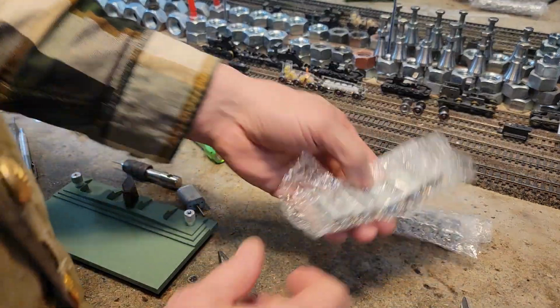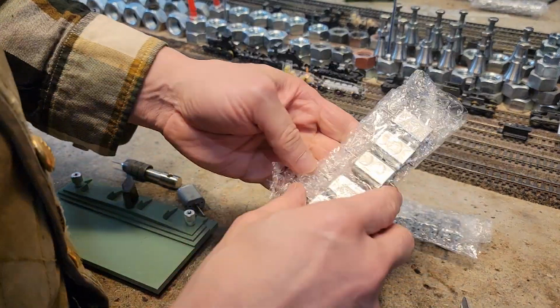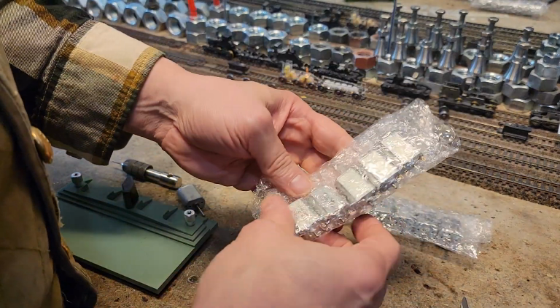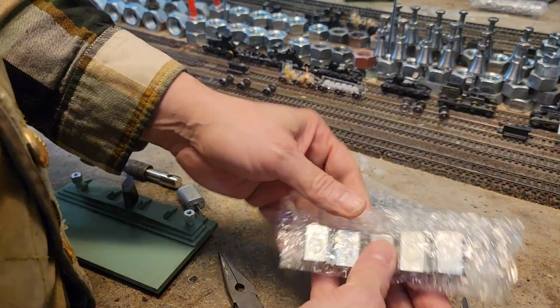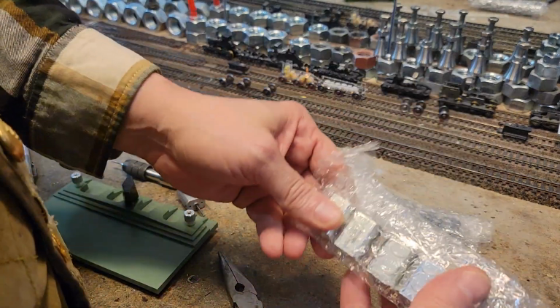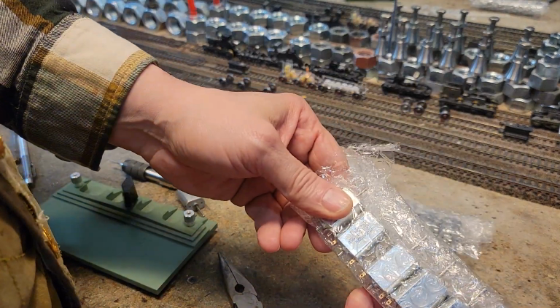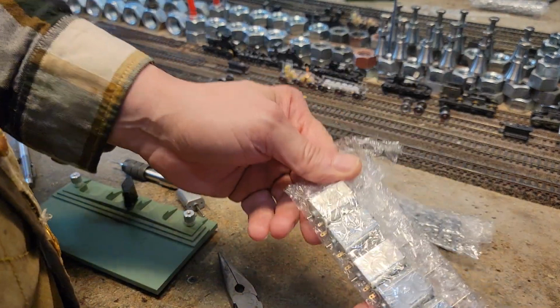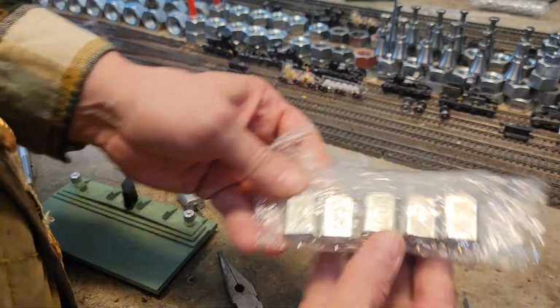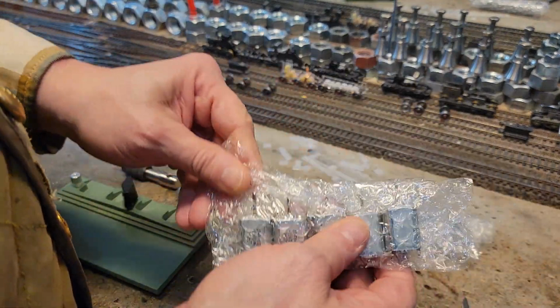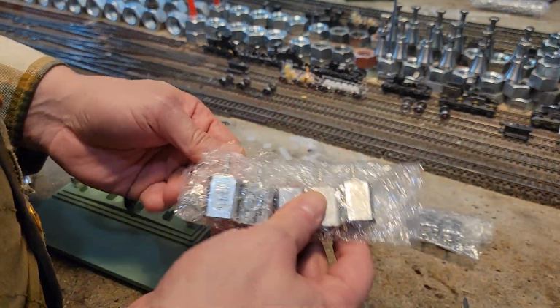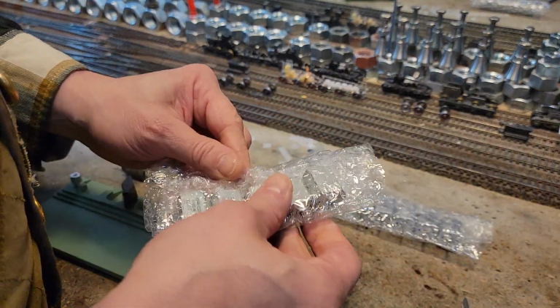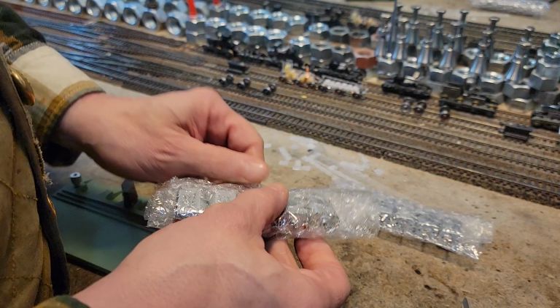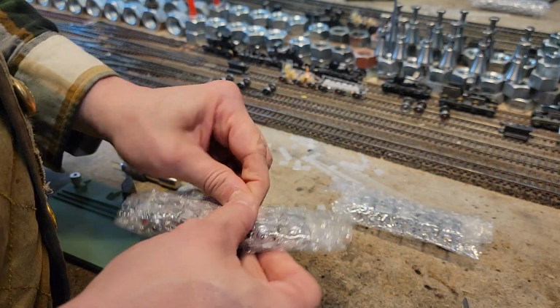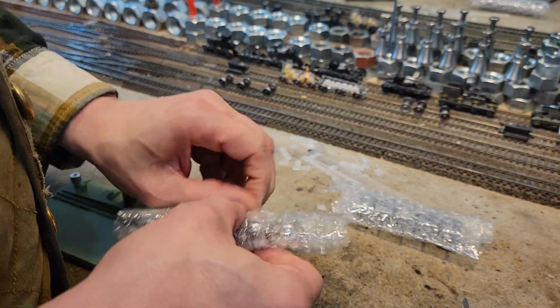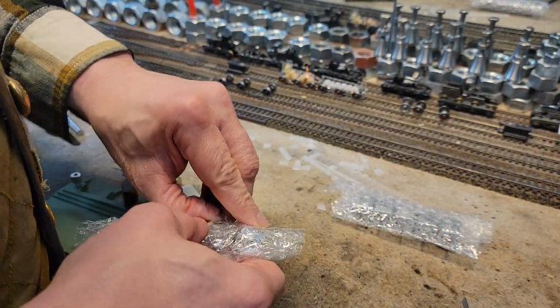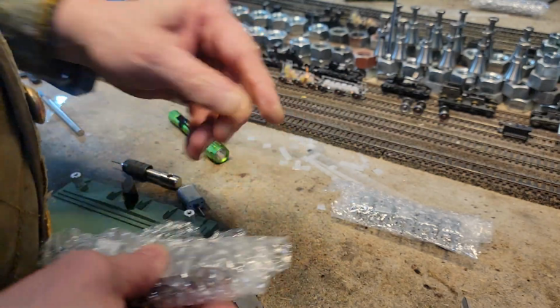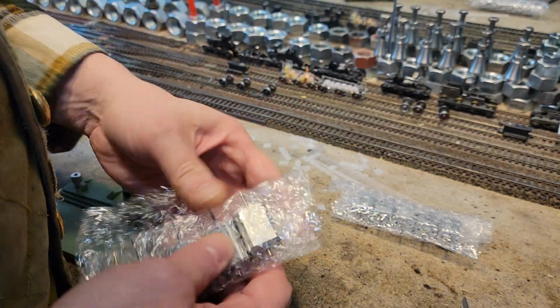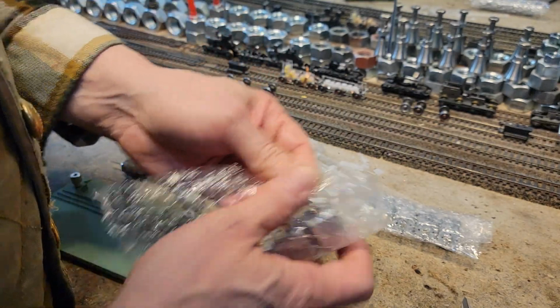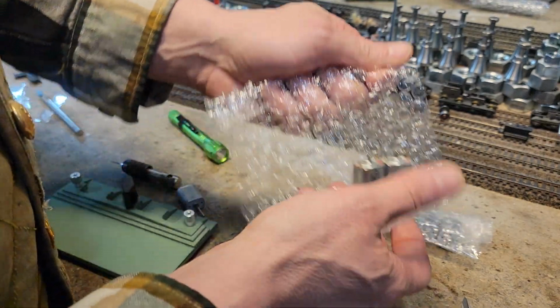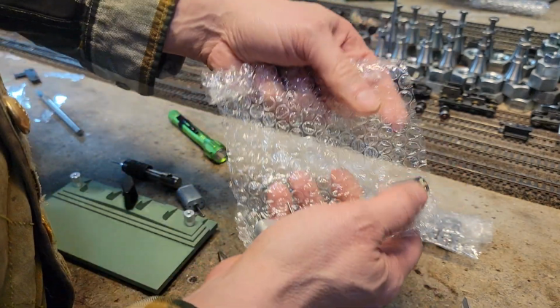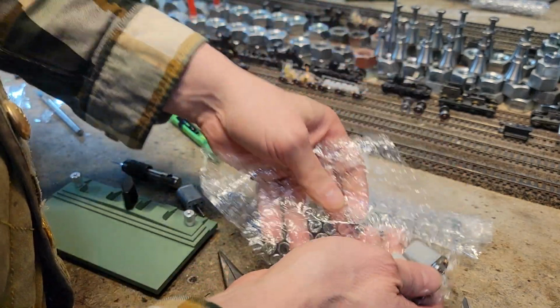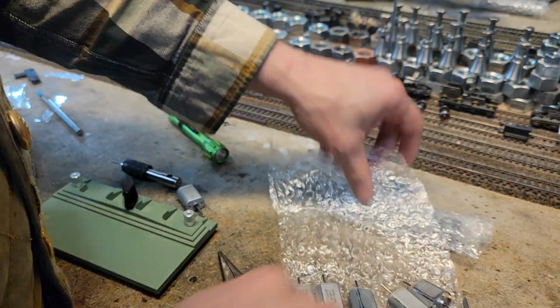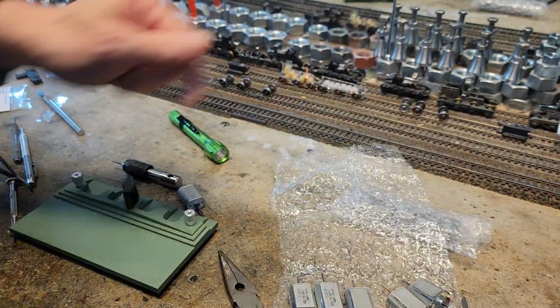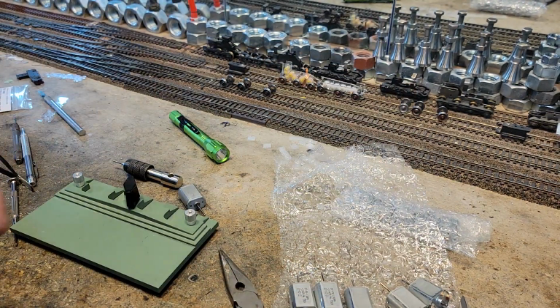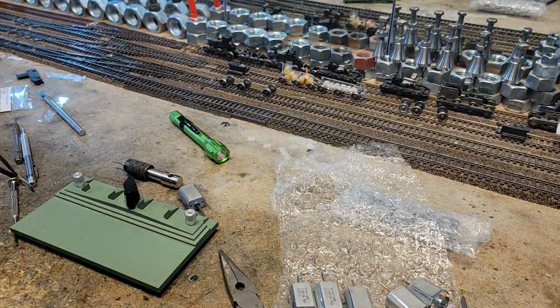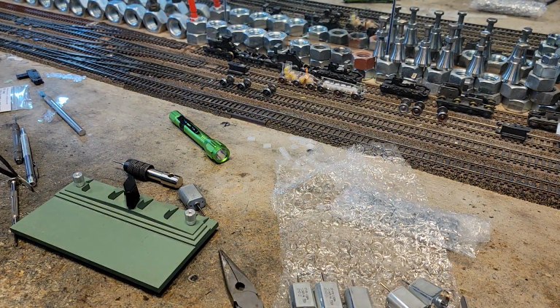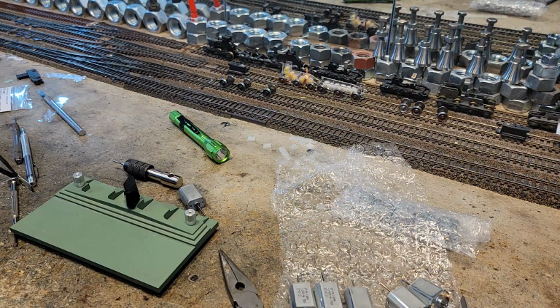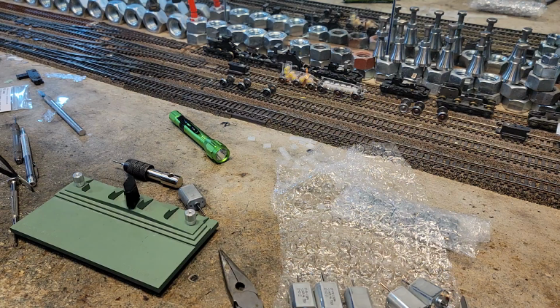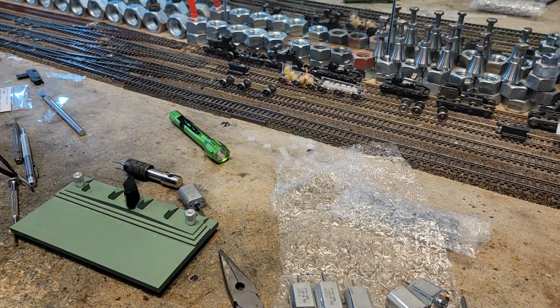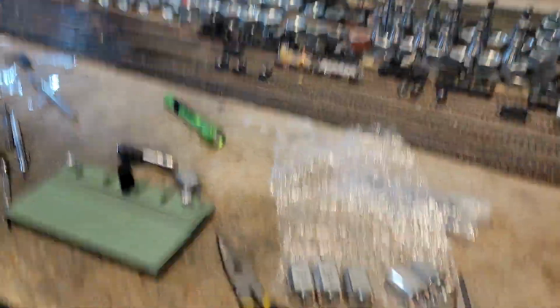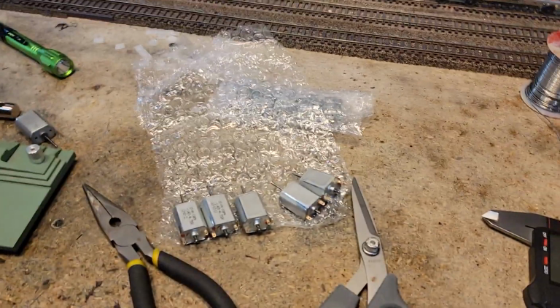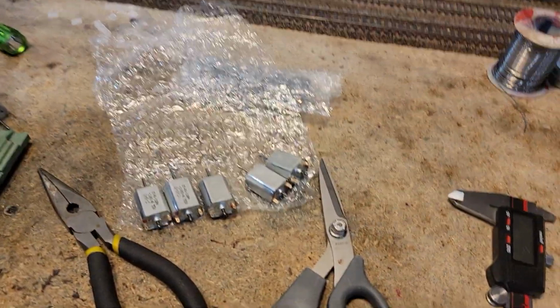Please let me see now. These are 130s, because 180s cannot be found. Hopefully these are the right guys. Let's take a look.